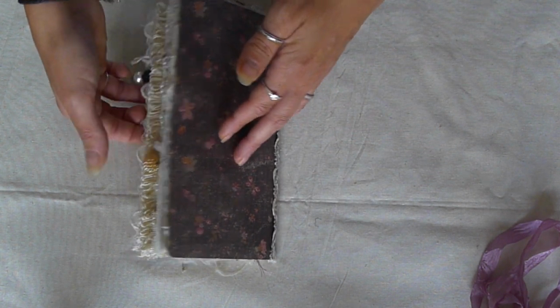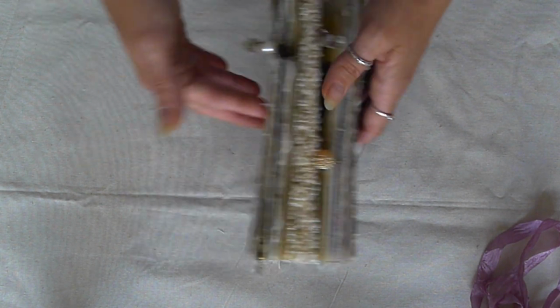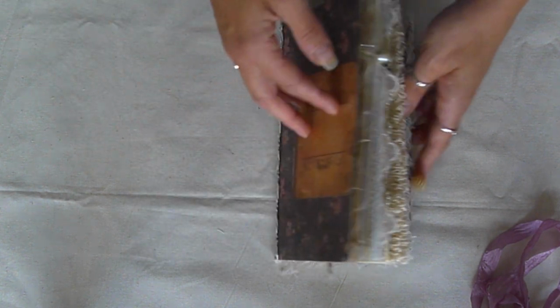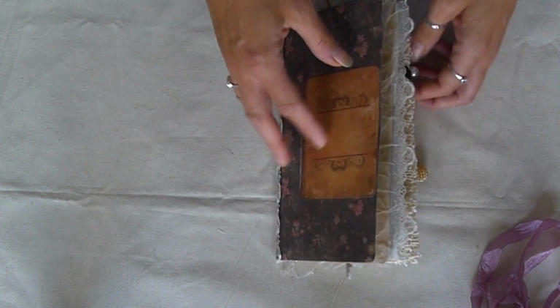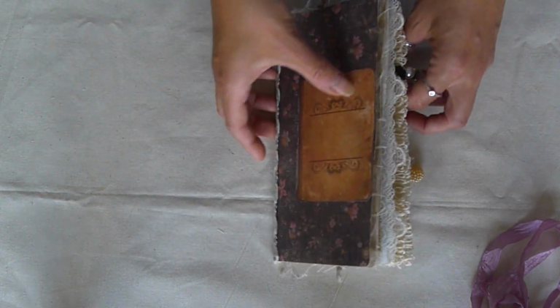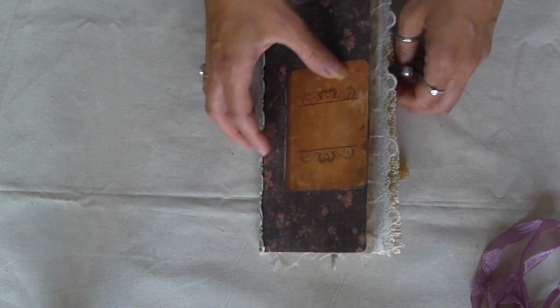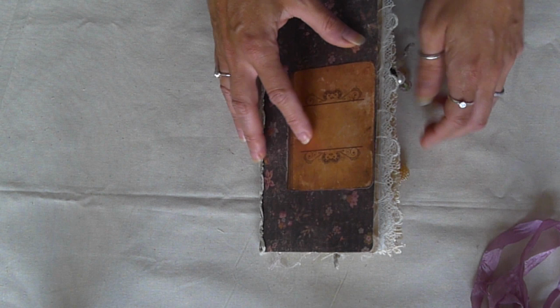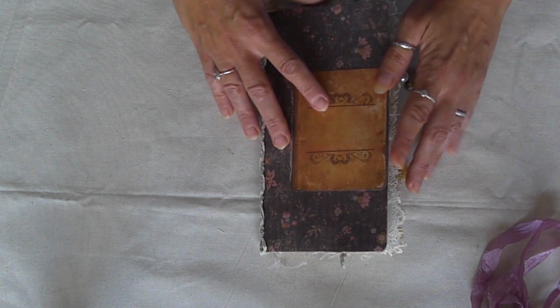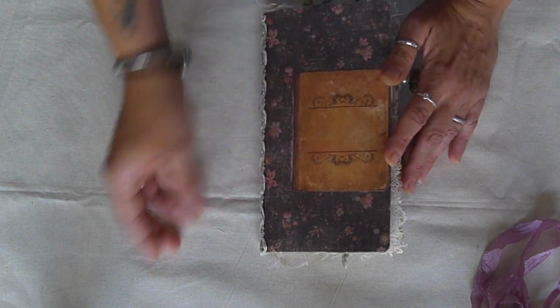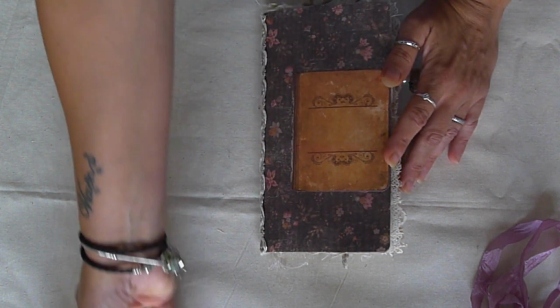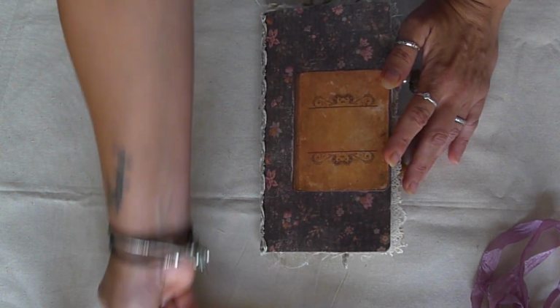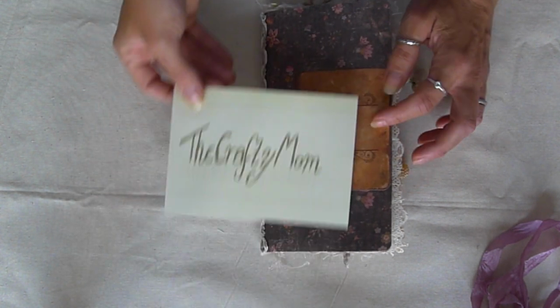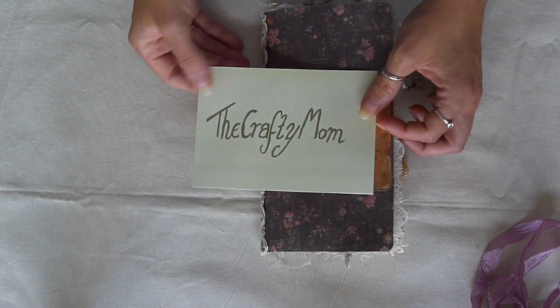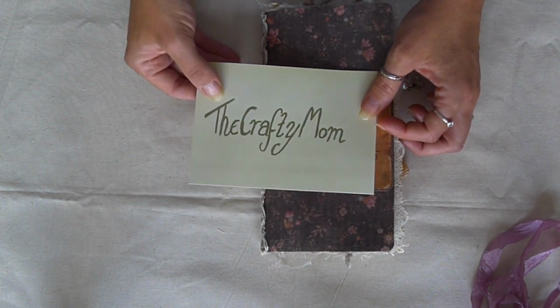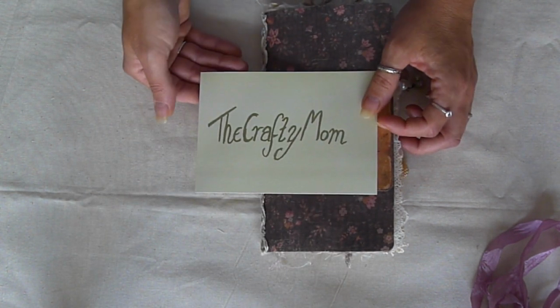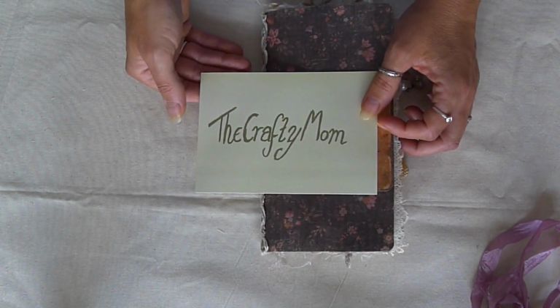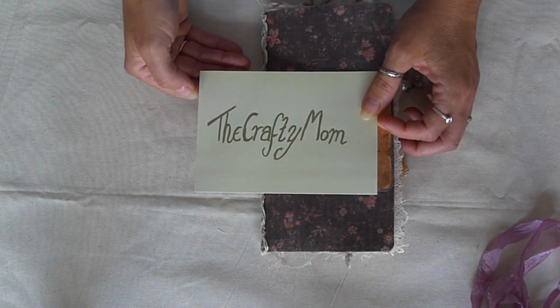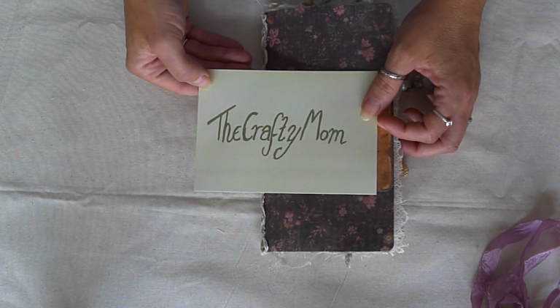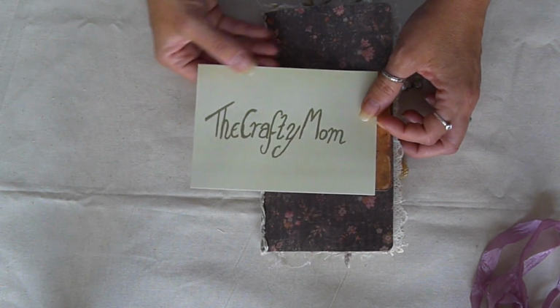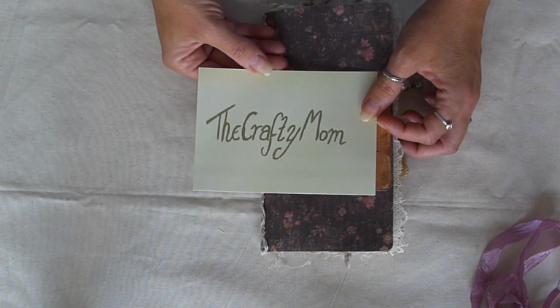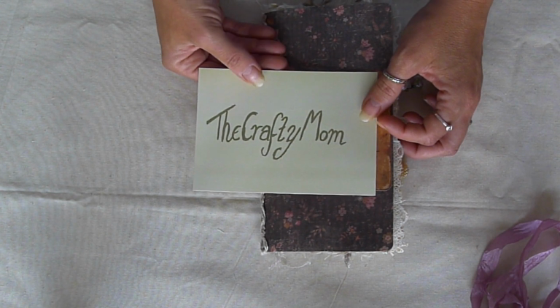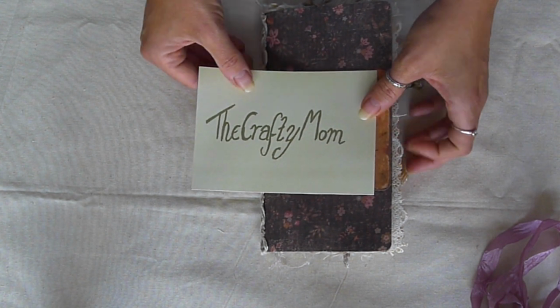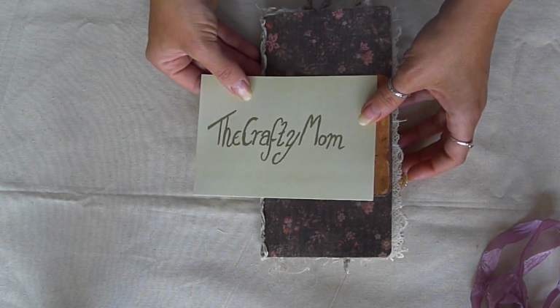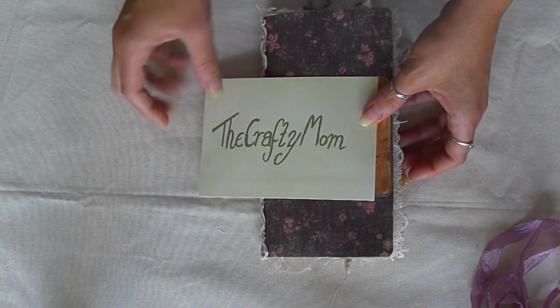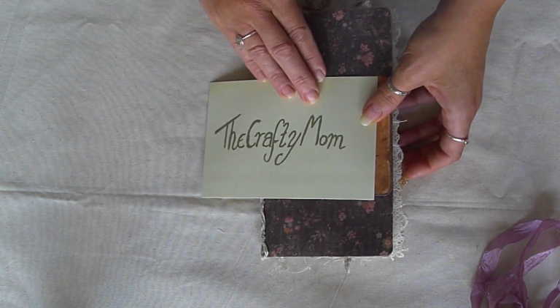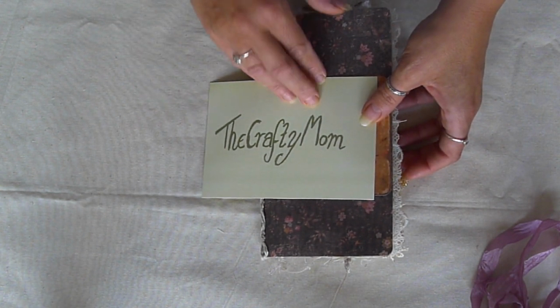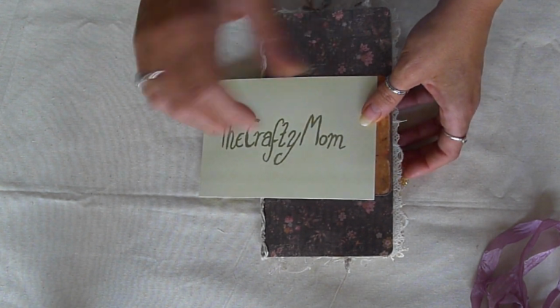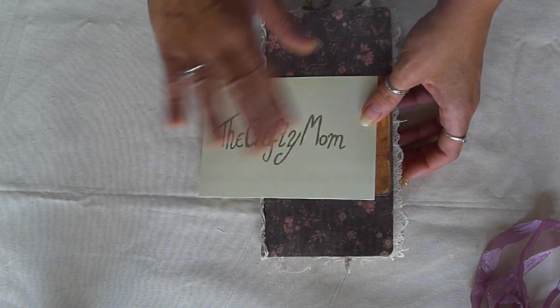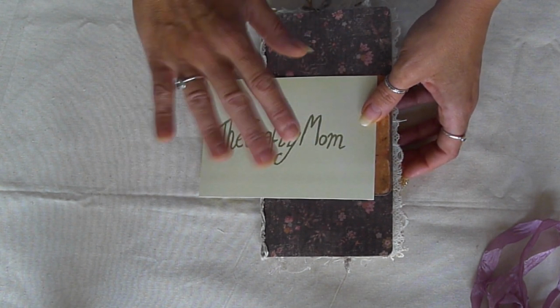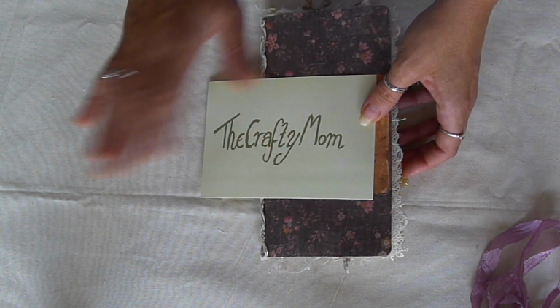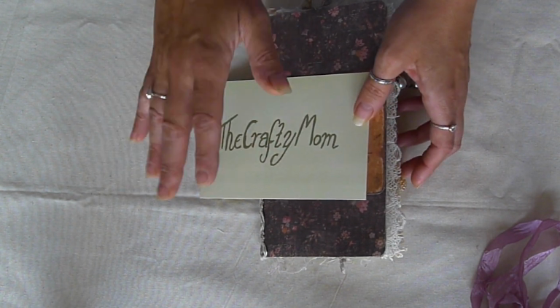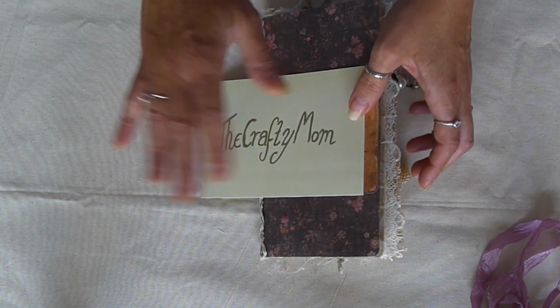That is the book! Thank you, thank you, thank you again. Please do go and check out The Crafty Mum — it's really really worth subscribing to her channel. Thank you Laura, and thanks for watching — bye!